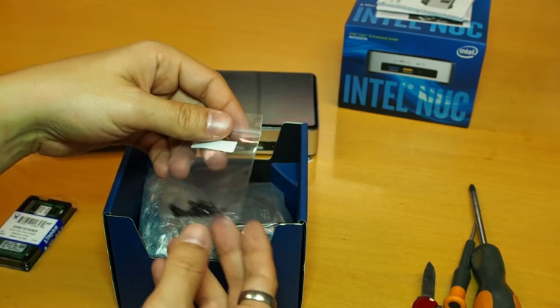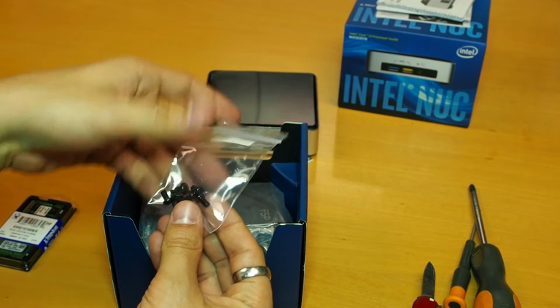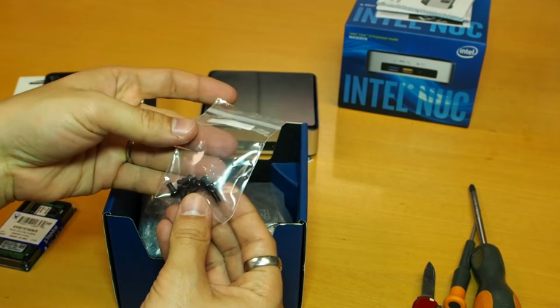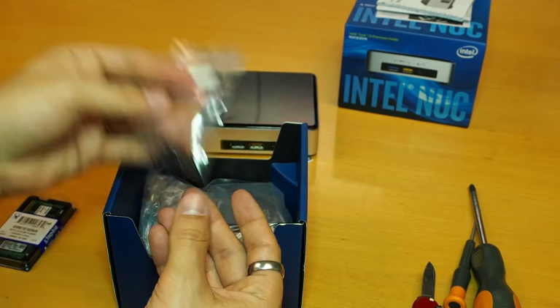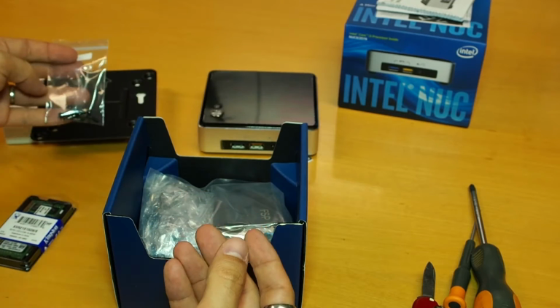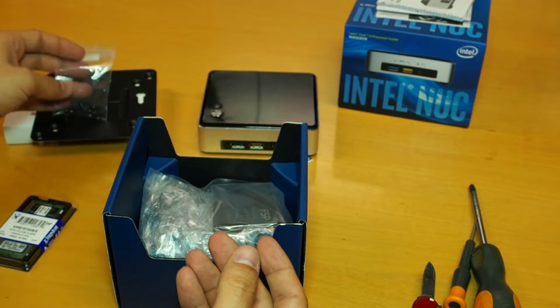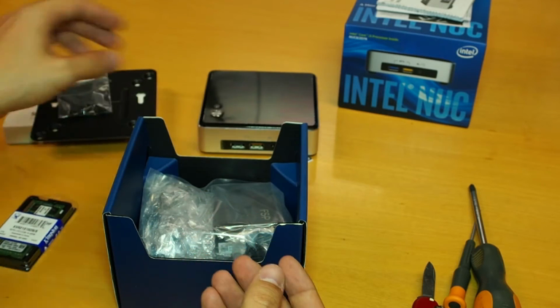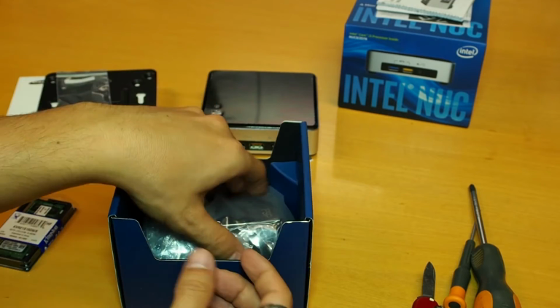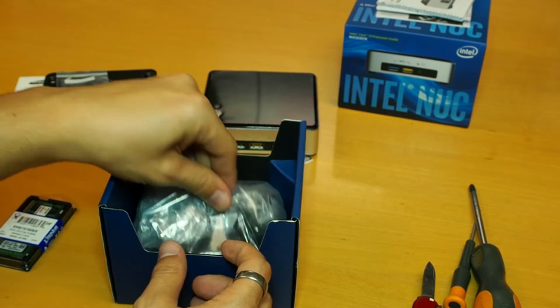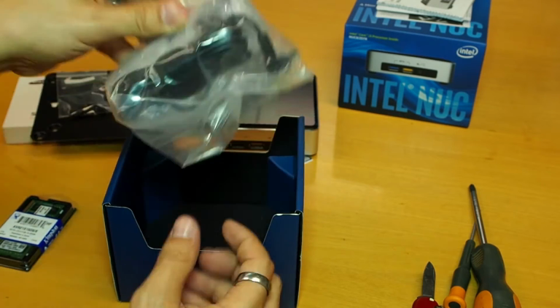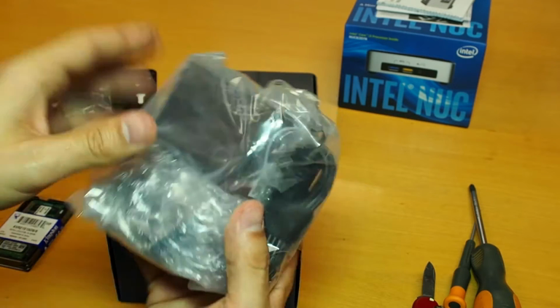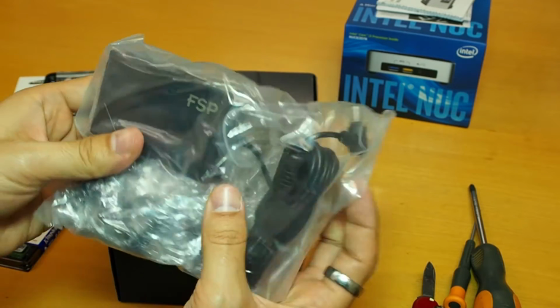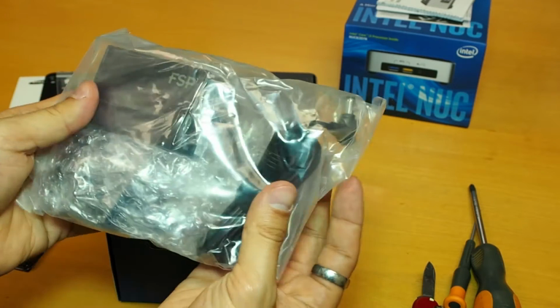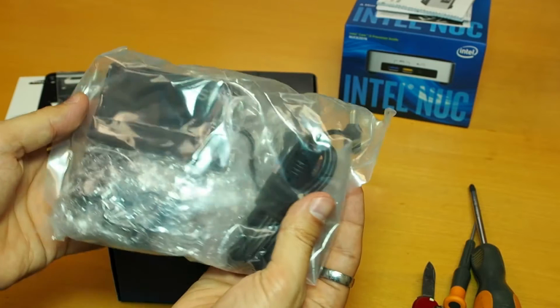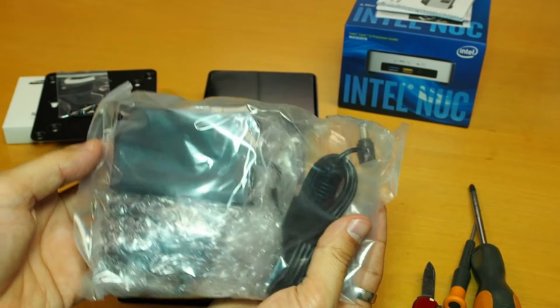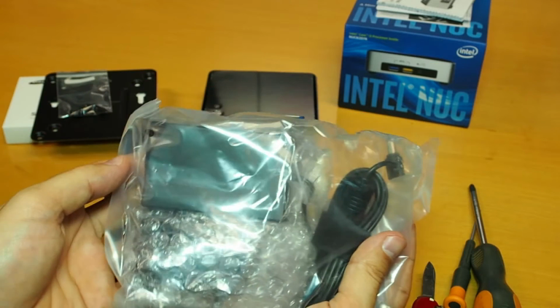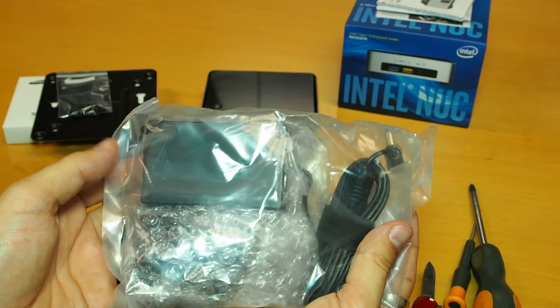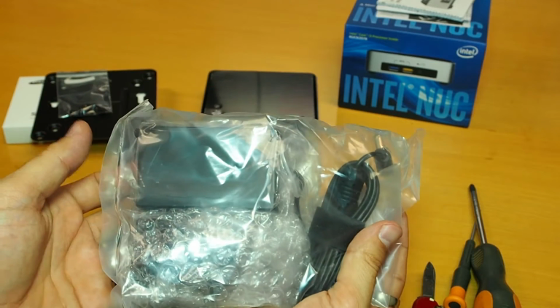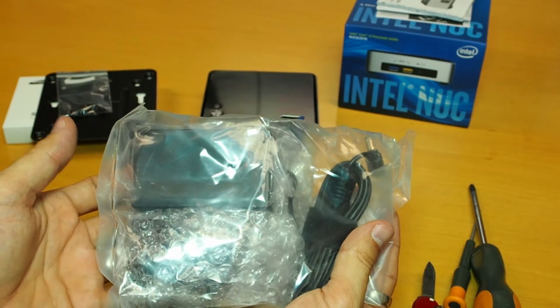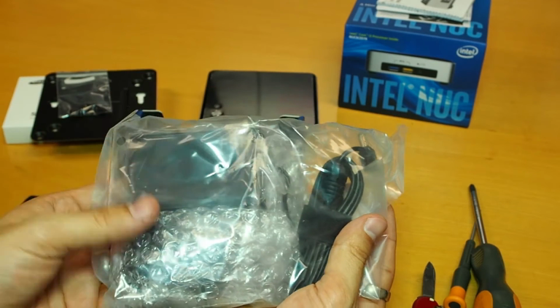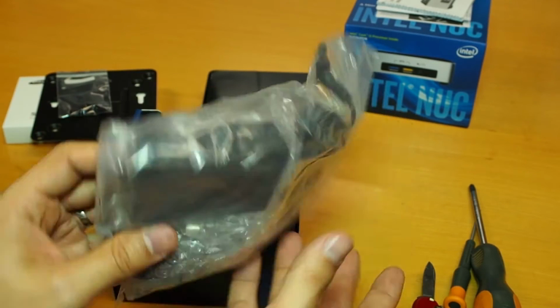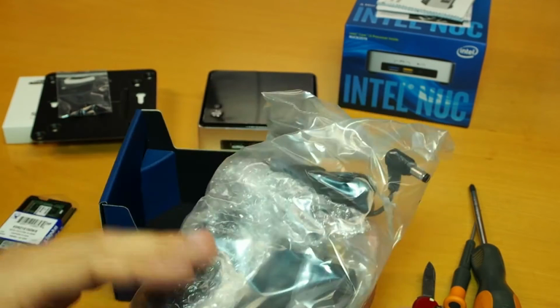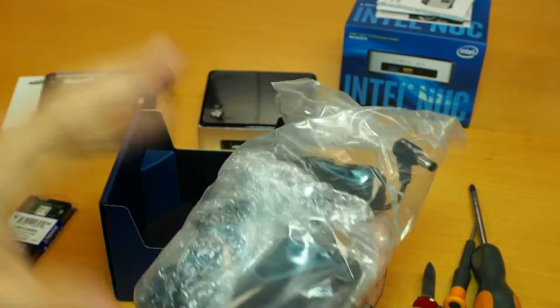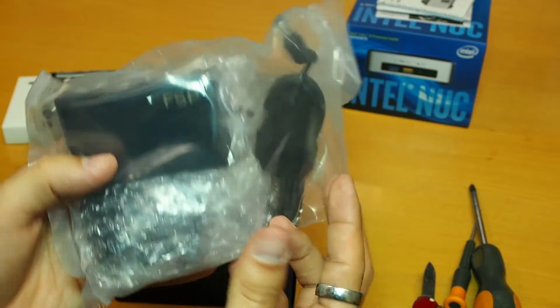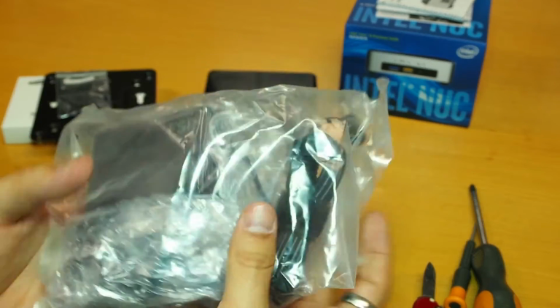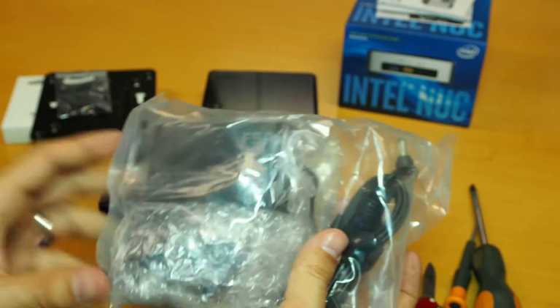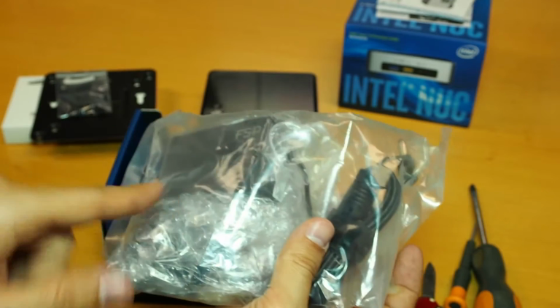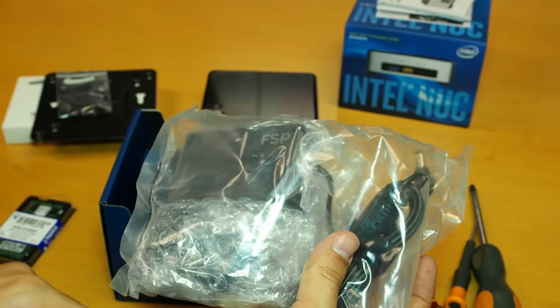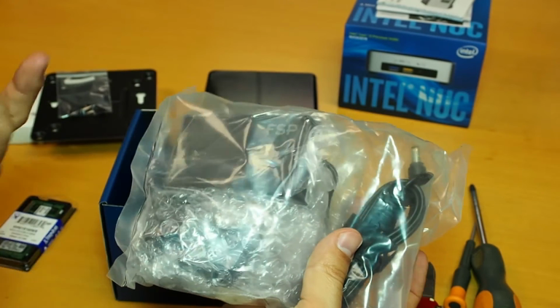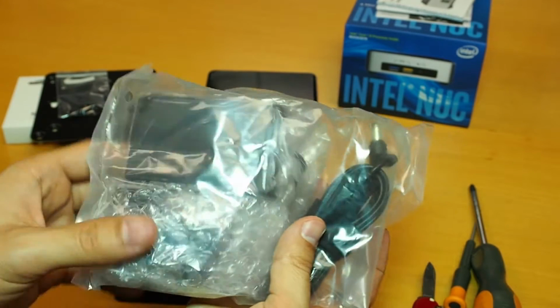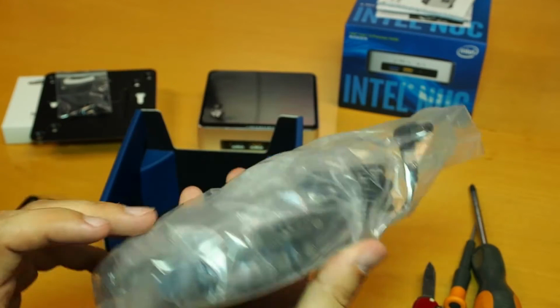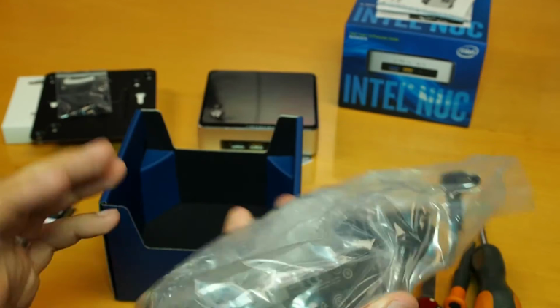So we got the screws for the NUC, and here all the power charger — really classic, a normal one with the international adapters.